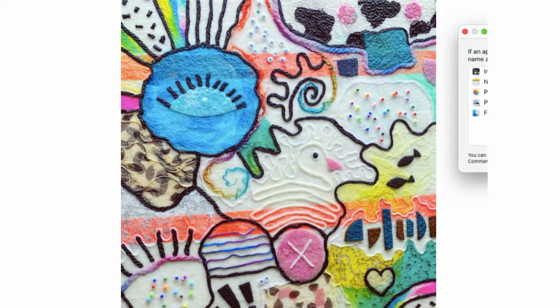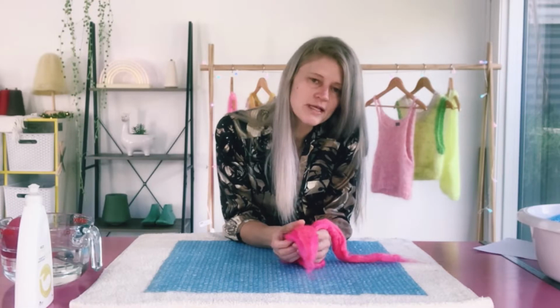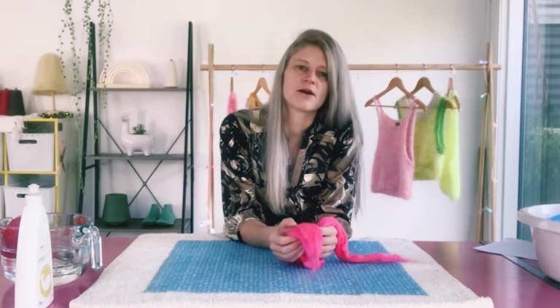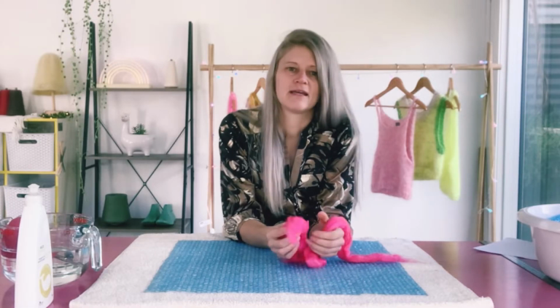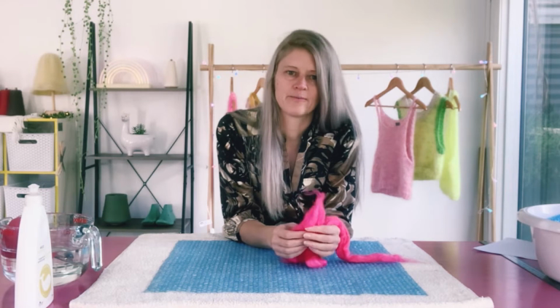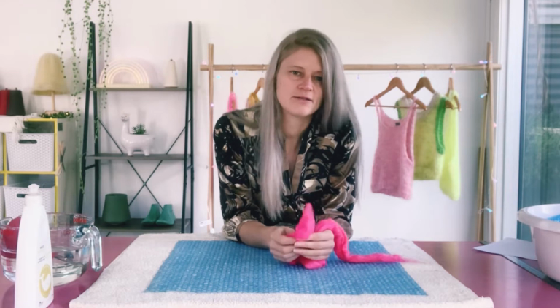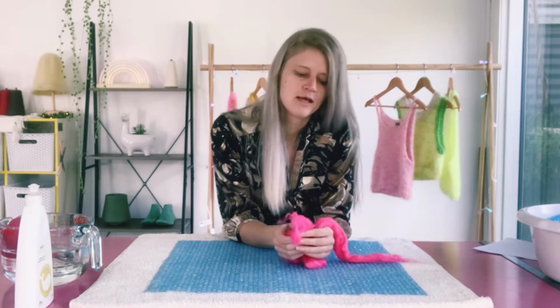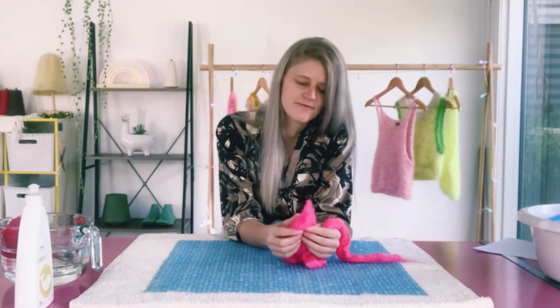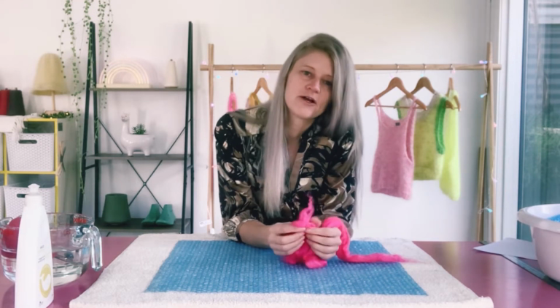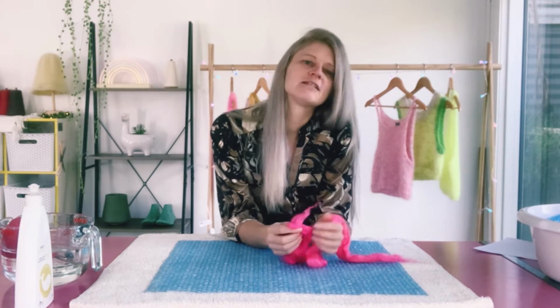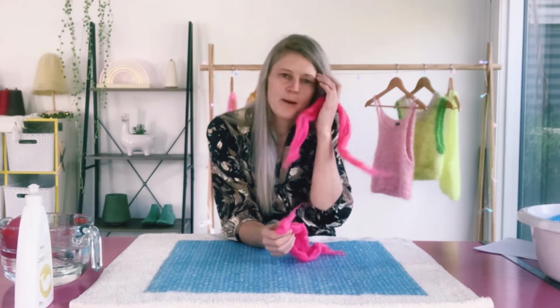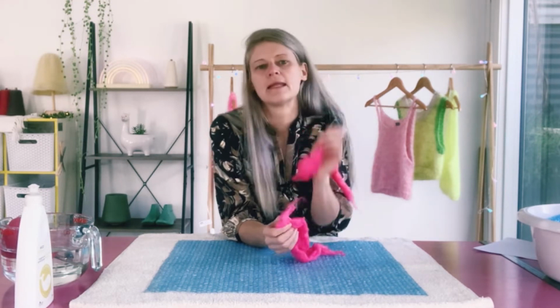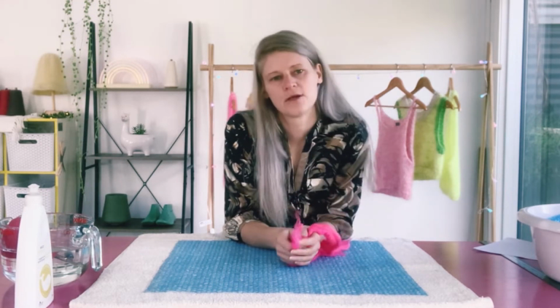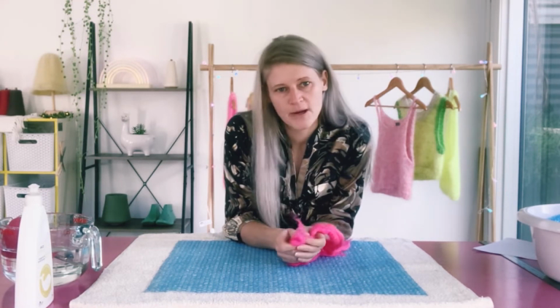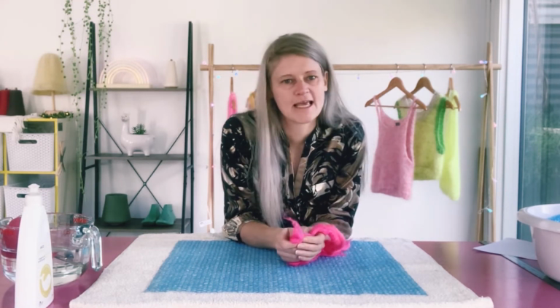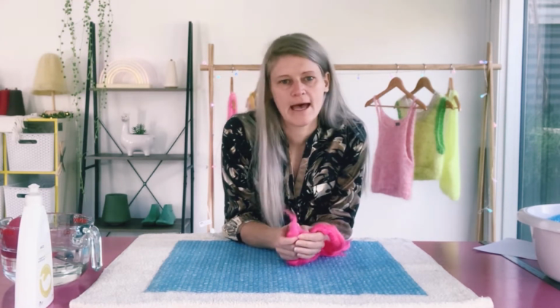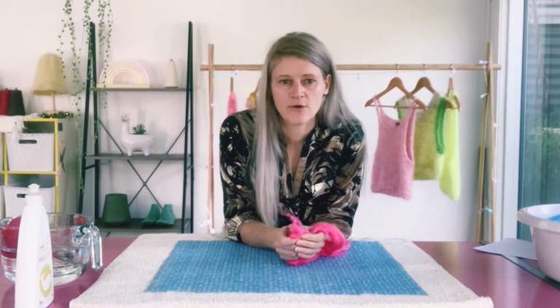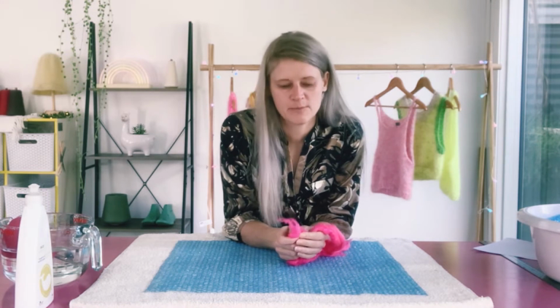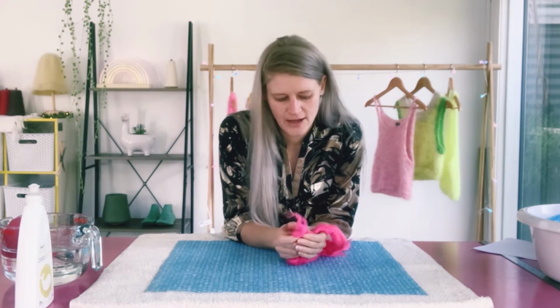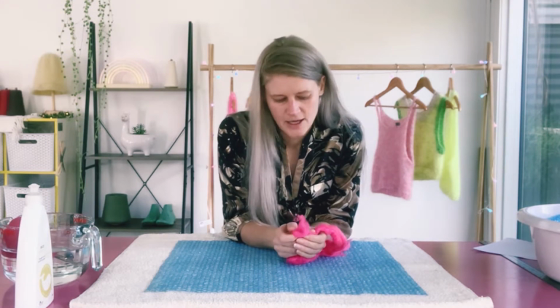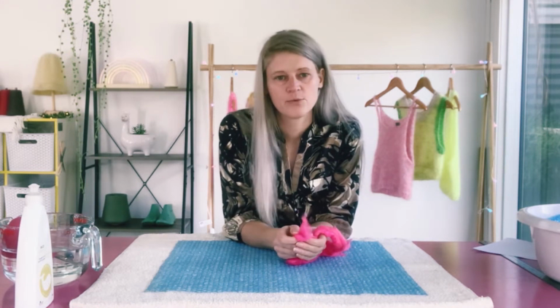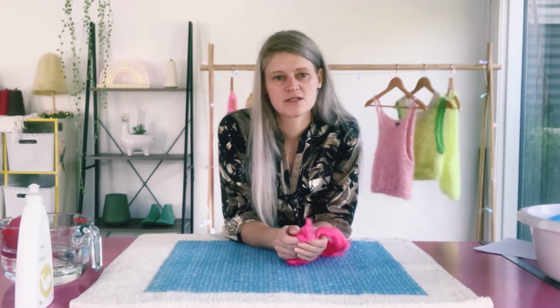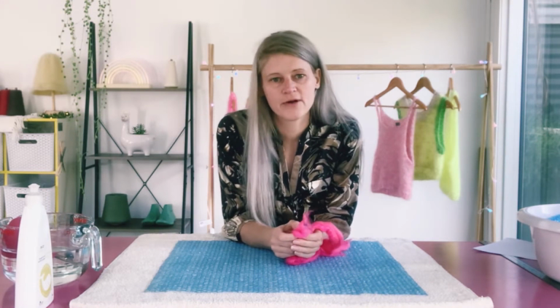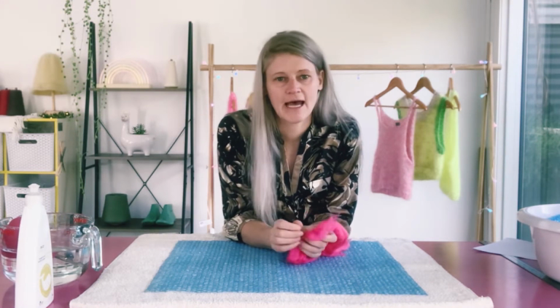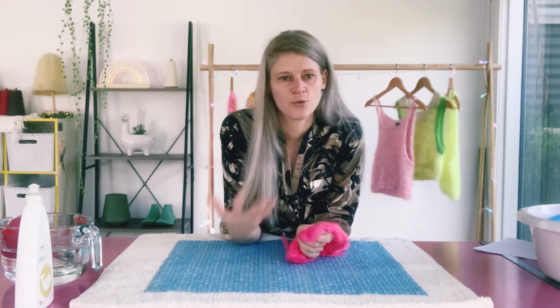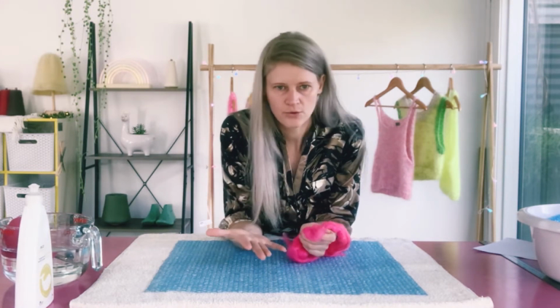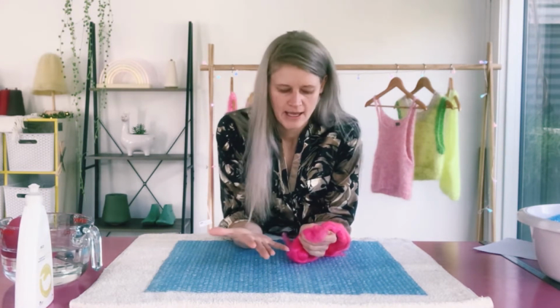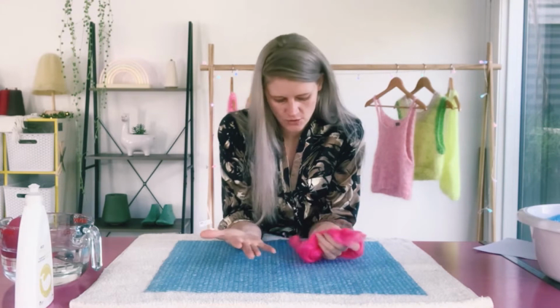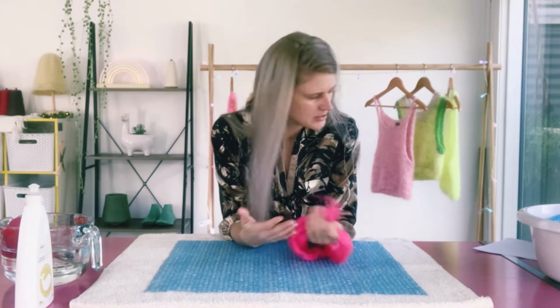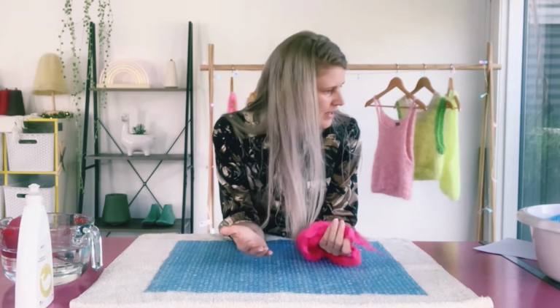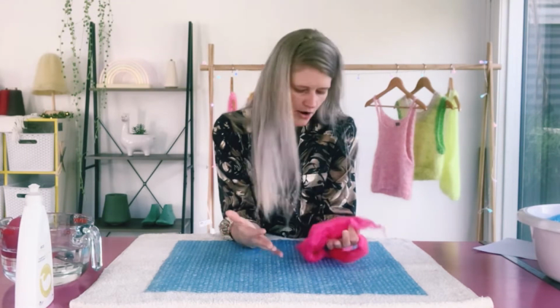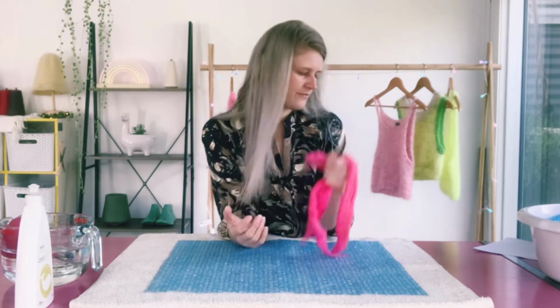So let's get started making our pre-felt. Pre-felt is very easy to make — it's pretty much the same as how to make a piece of felt, but we will stop felting it after a certain number of rolls.